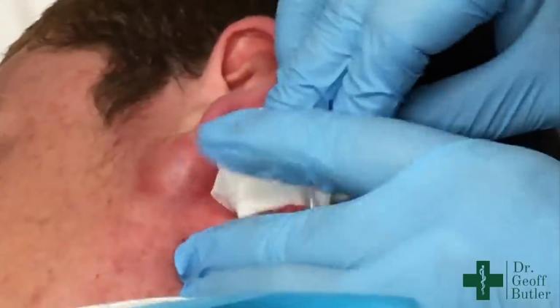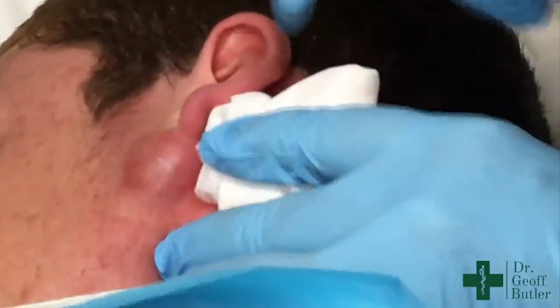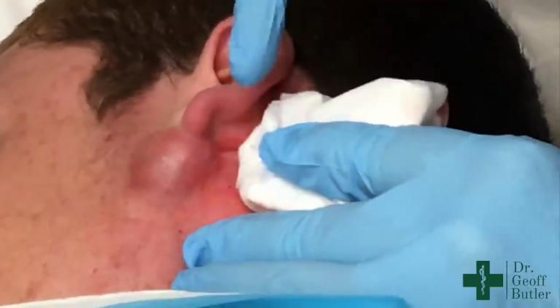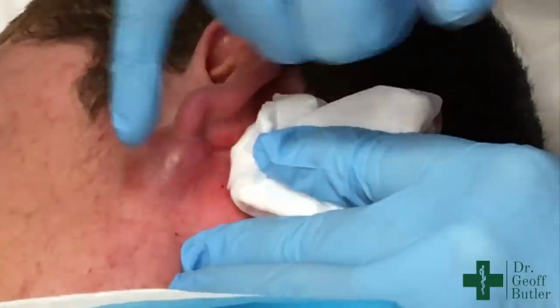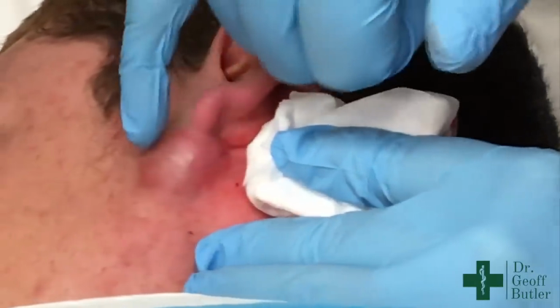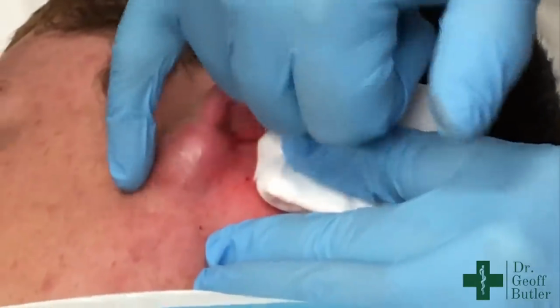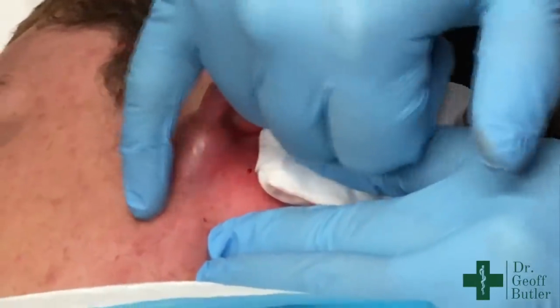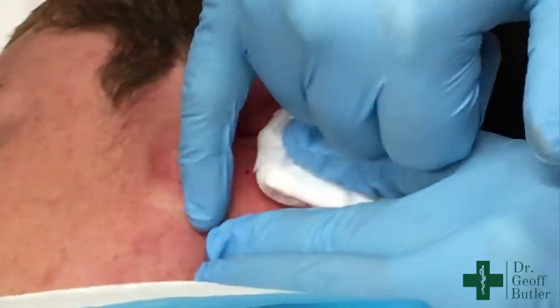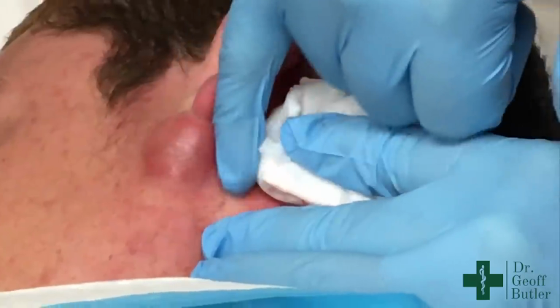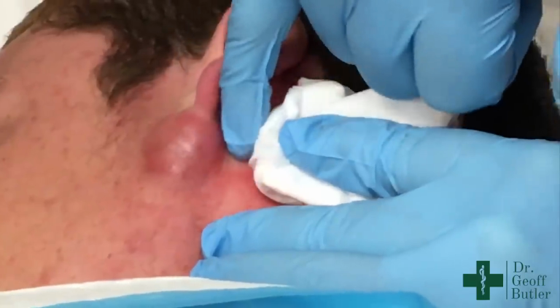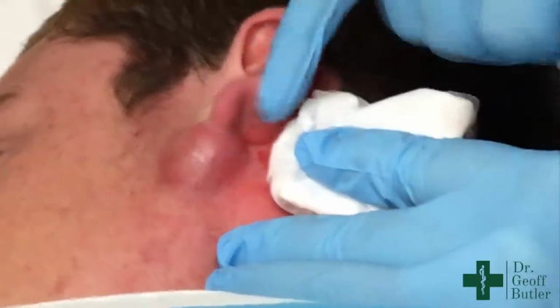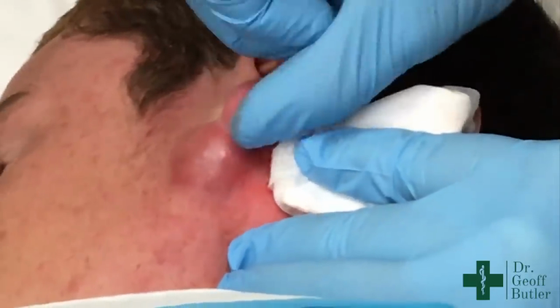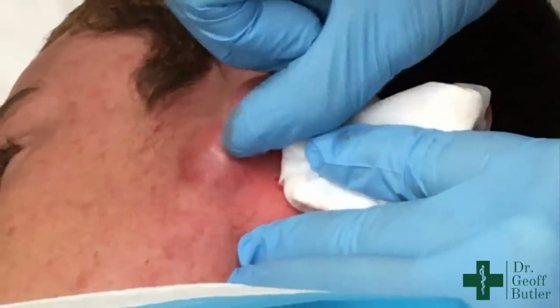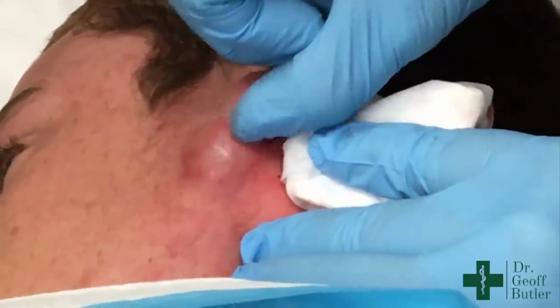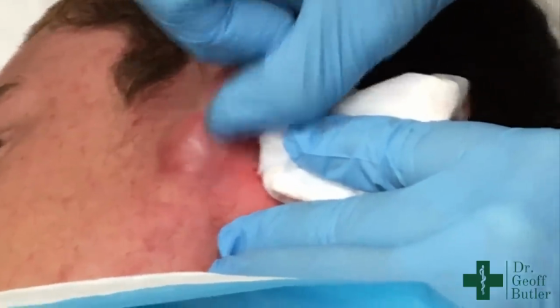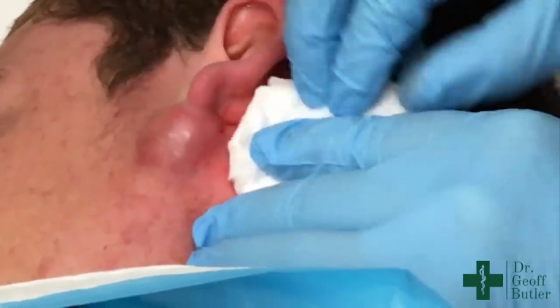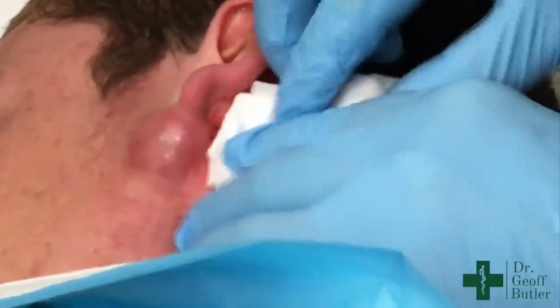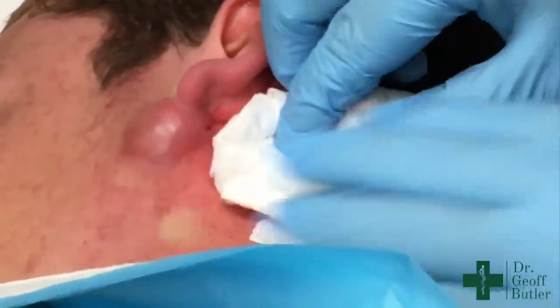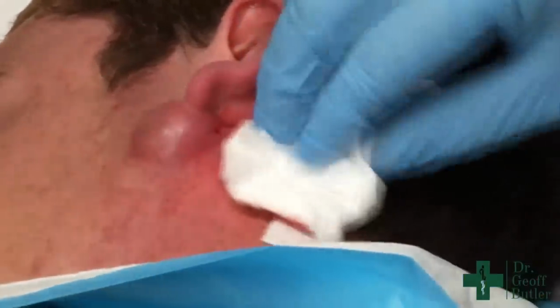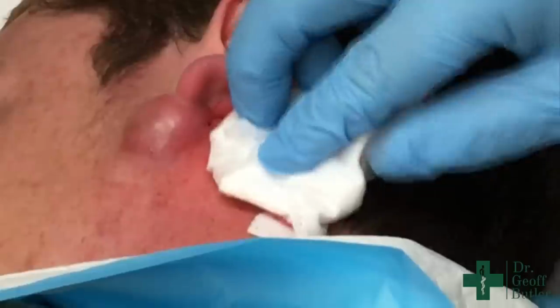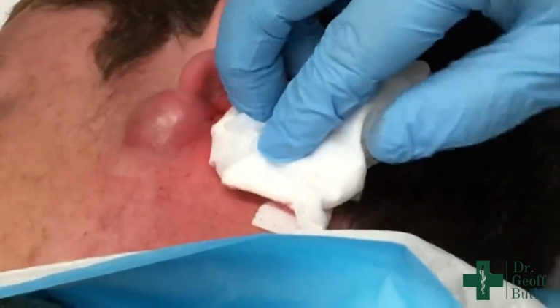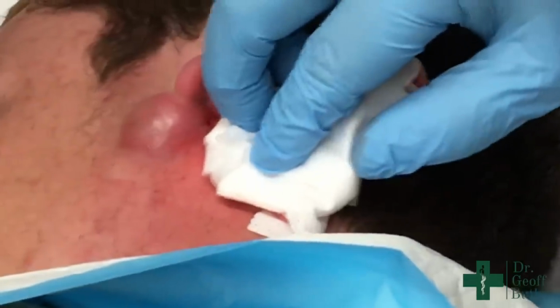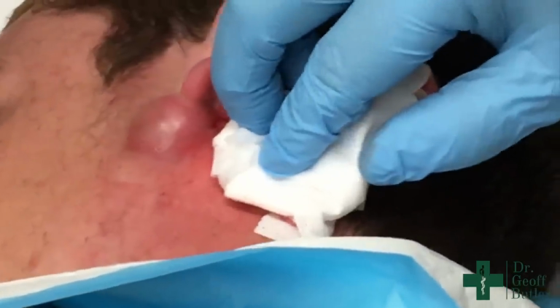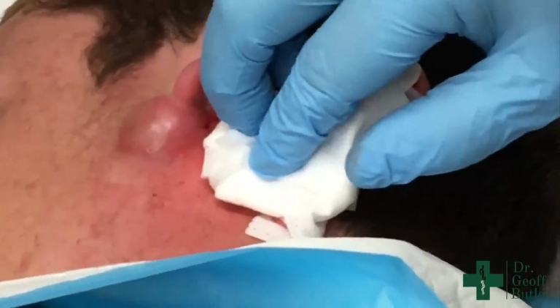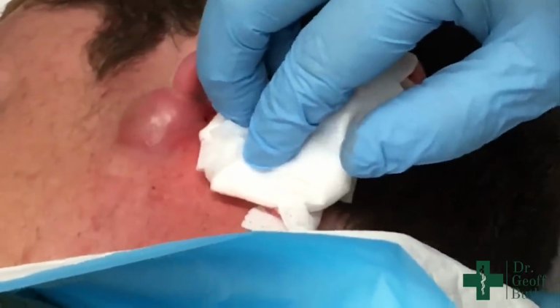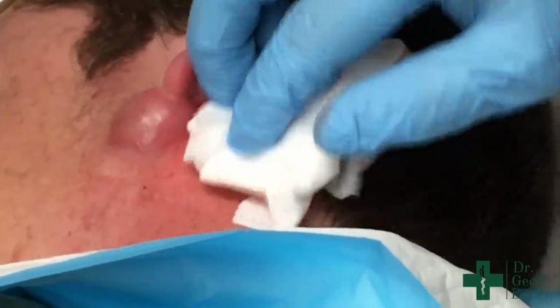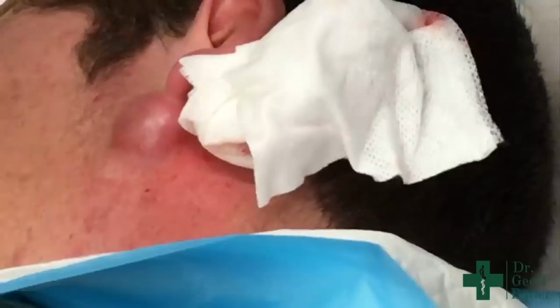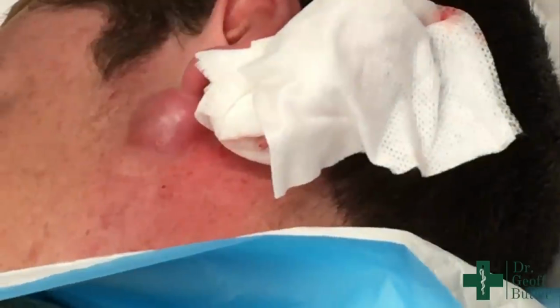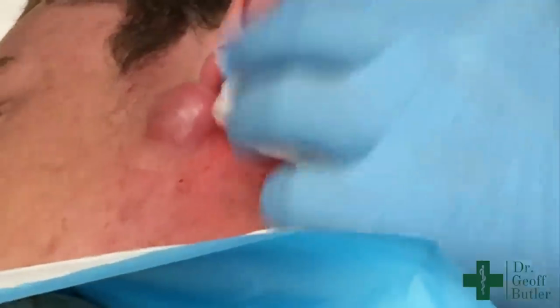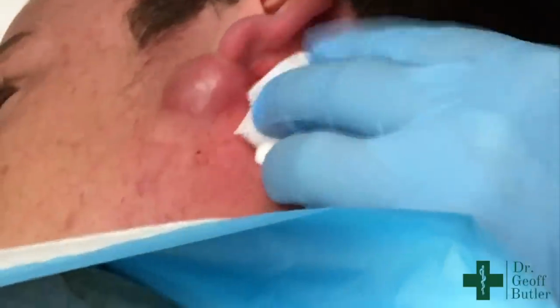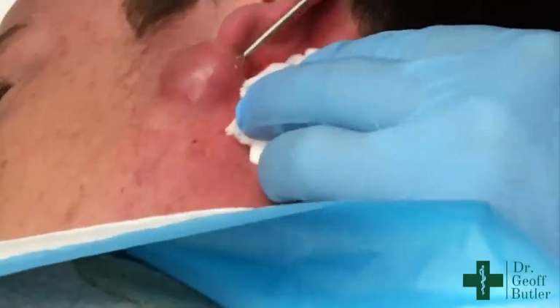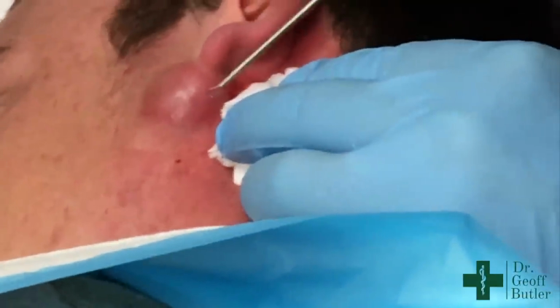So what we've done here as best we can is a circumferential block around the base where the tissue is a bit more normal, and I've already added some anesthetic over here as well. But he may still feel this to a certain extent — if he does, we'll try and add a little bit extra, but sometimes we can't take that away.